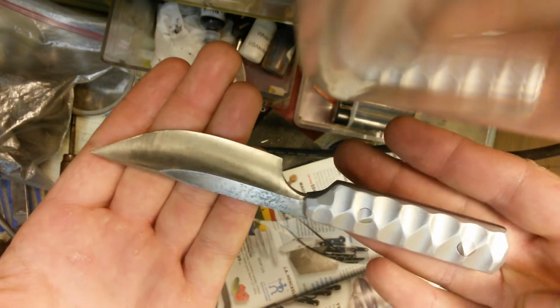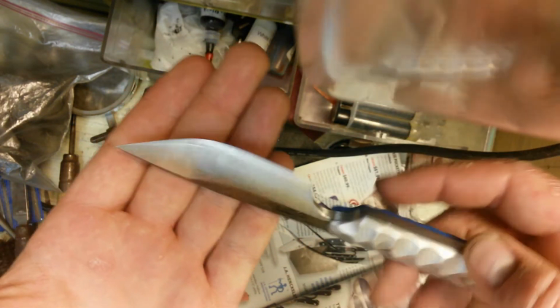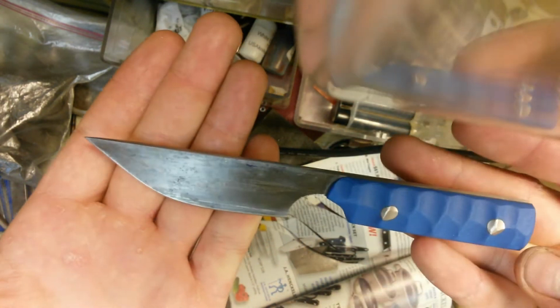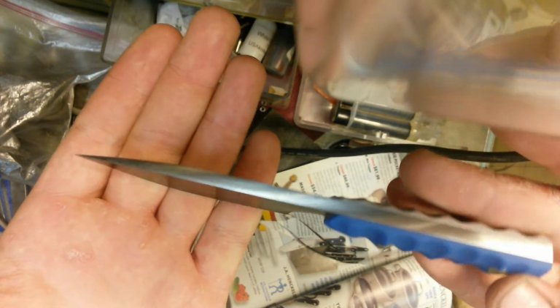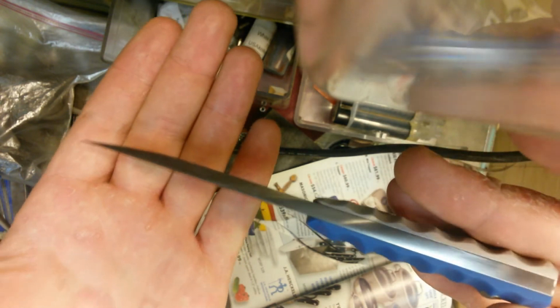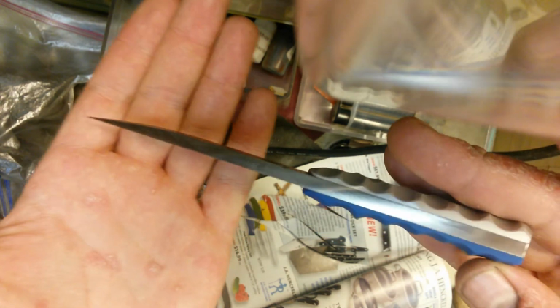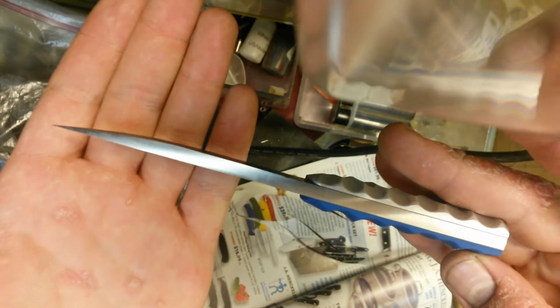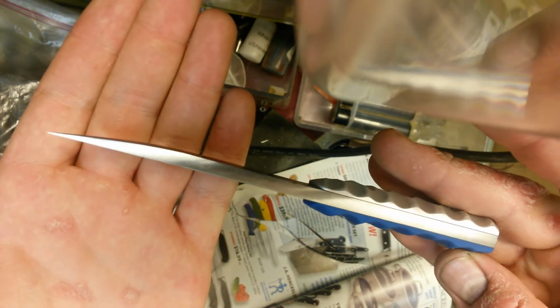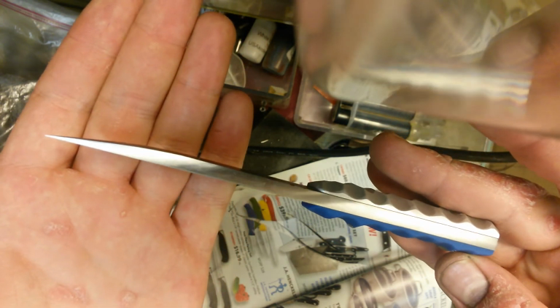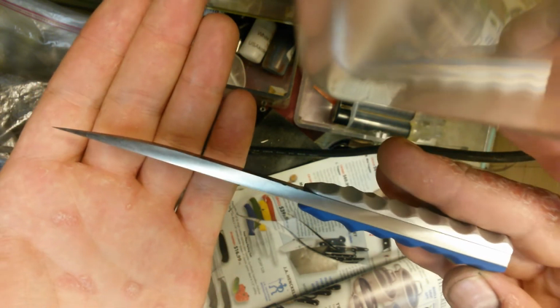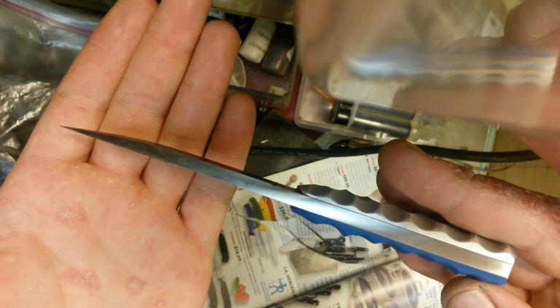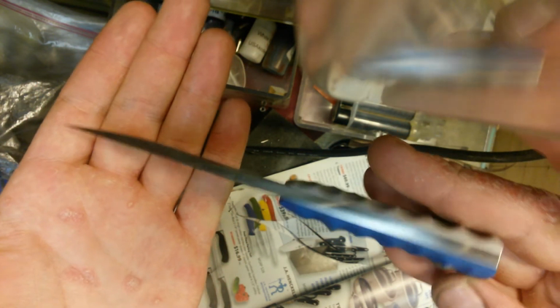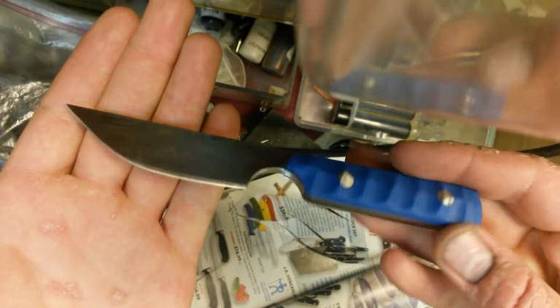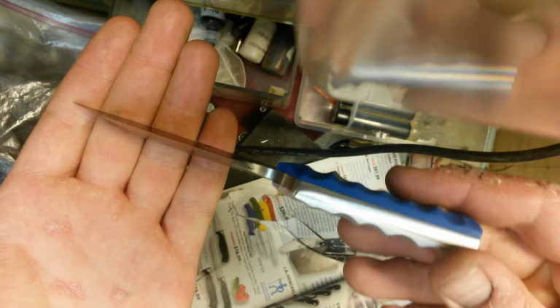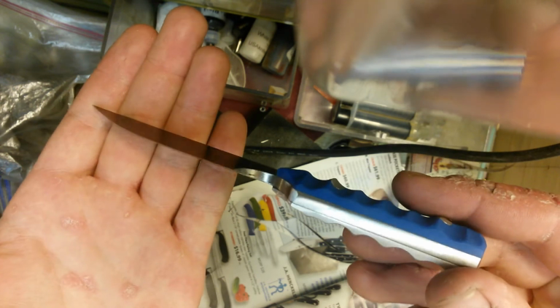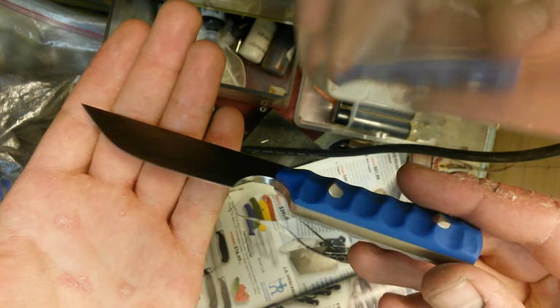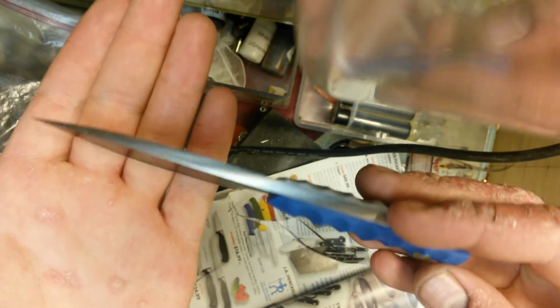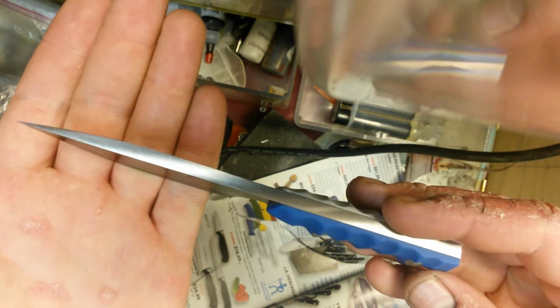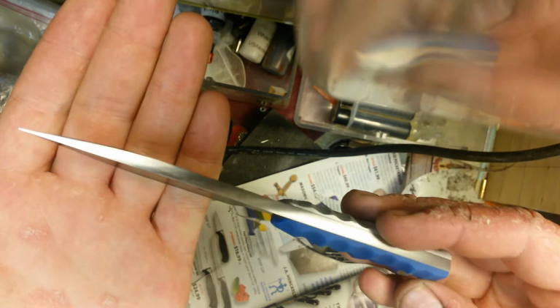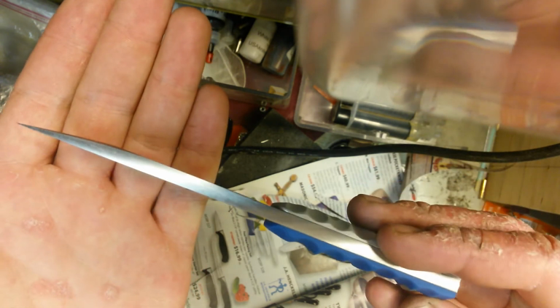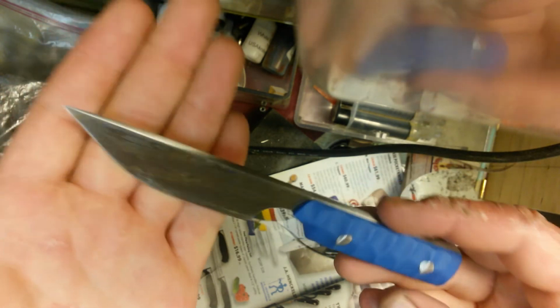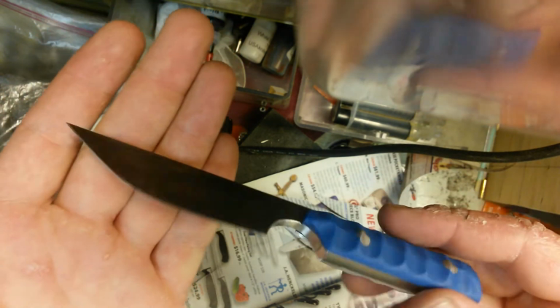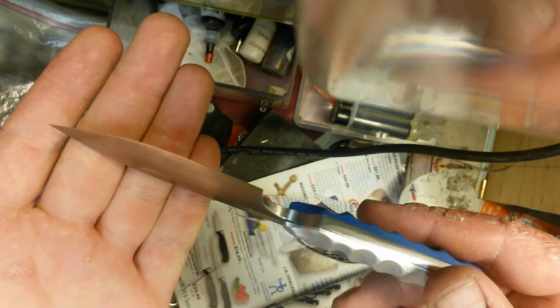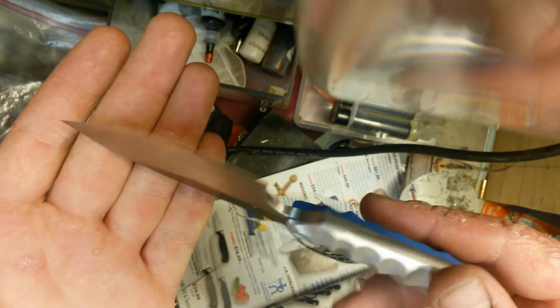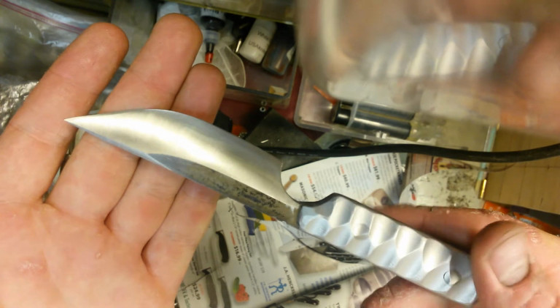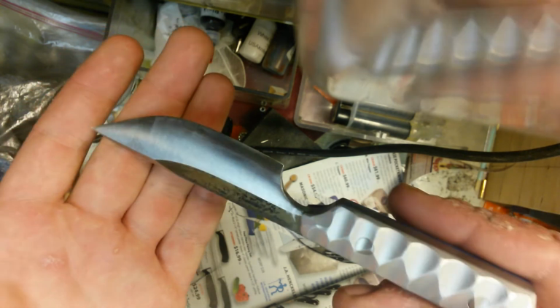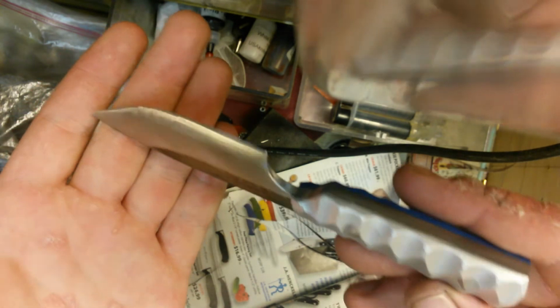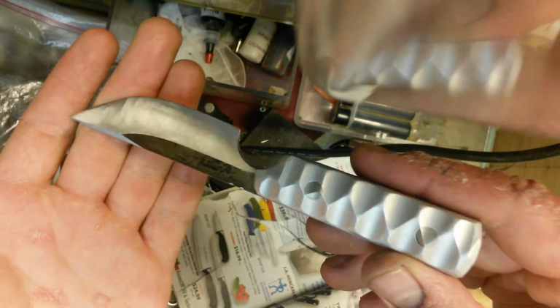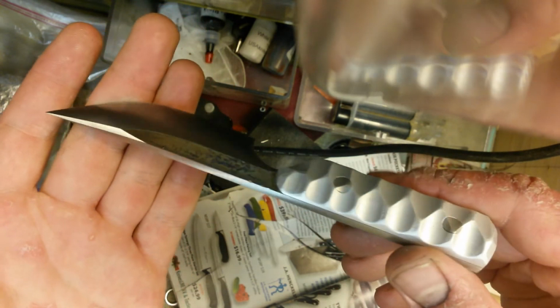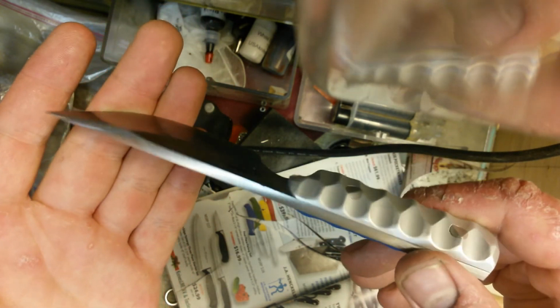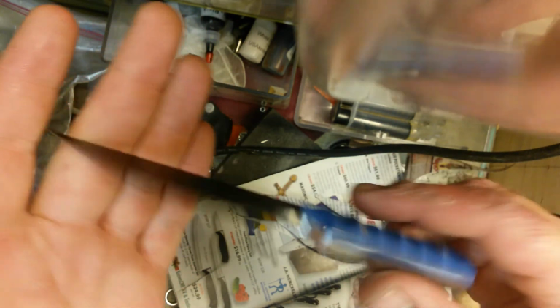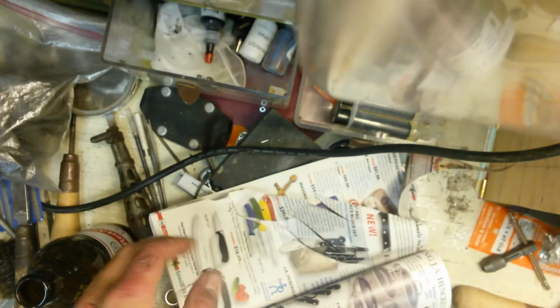Old knife made semi new again. I finished the spine in front with 320 grit, slightly rounded. This is a little rough looking but I think it looks nice.